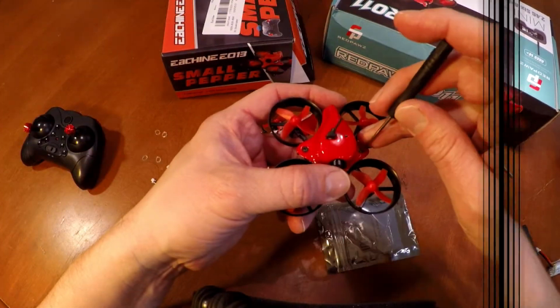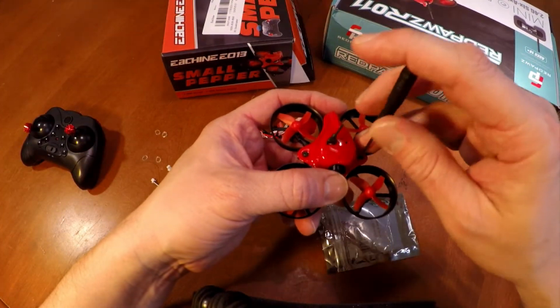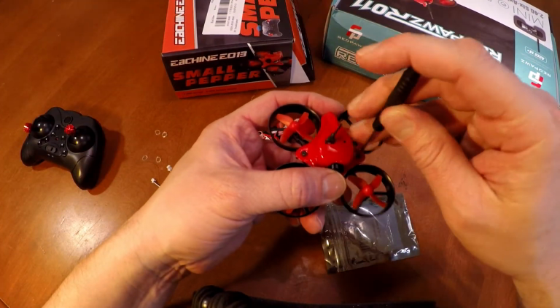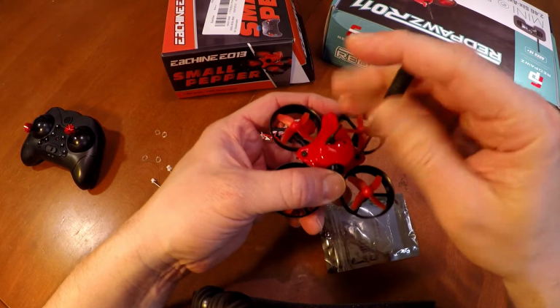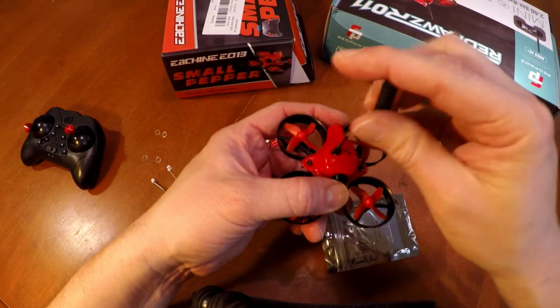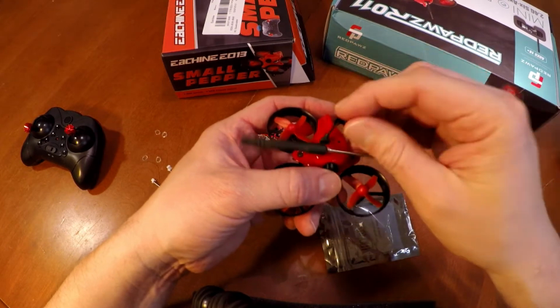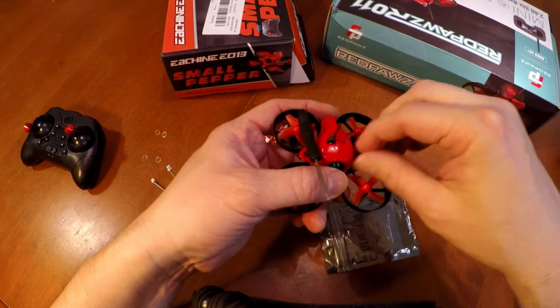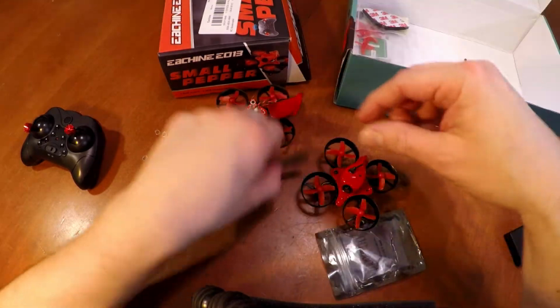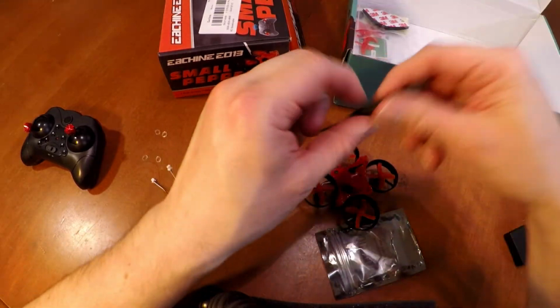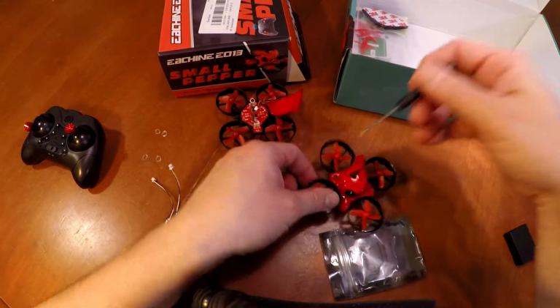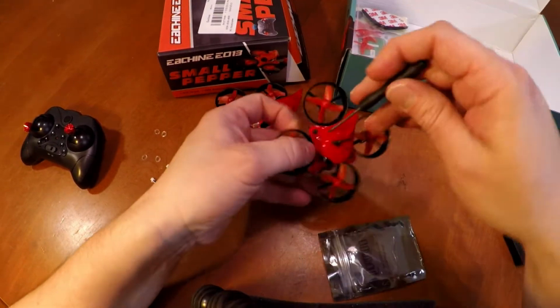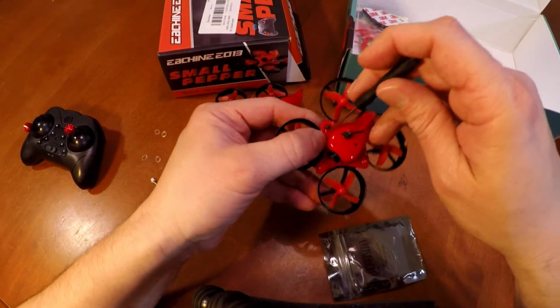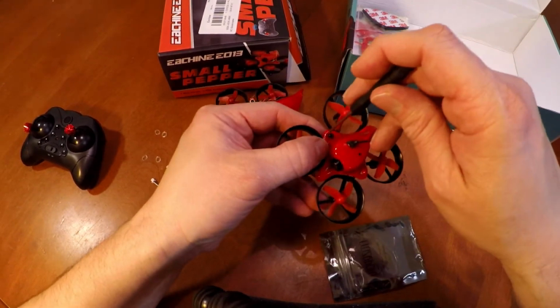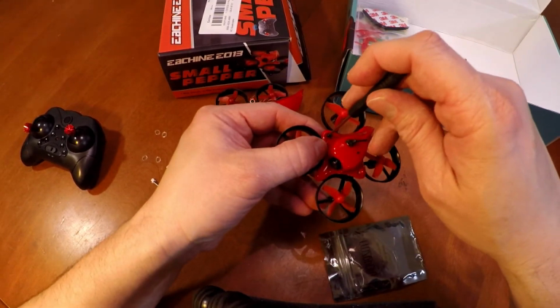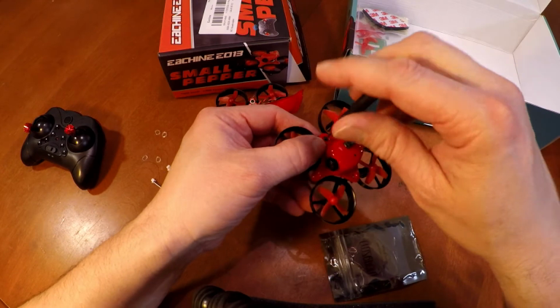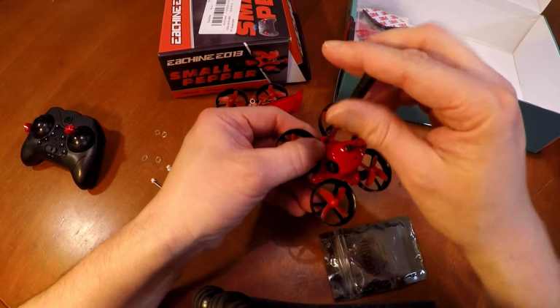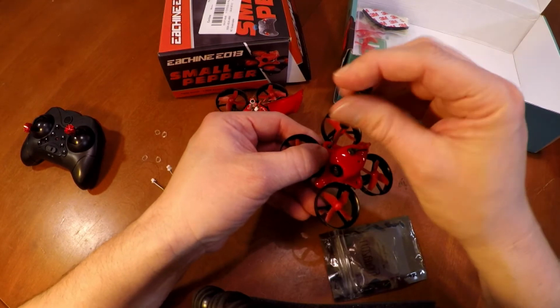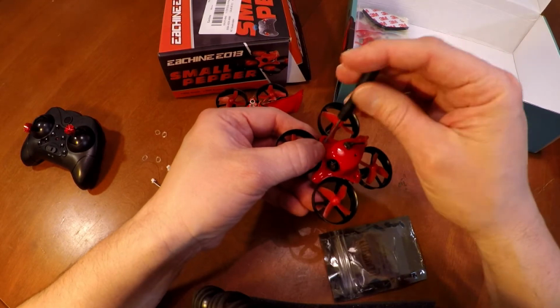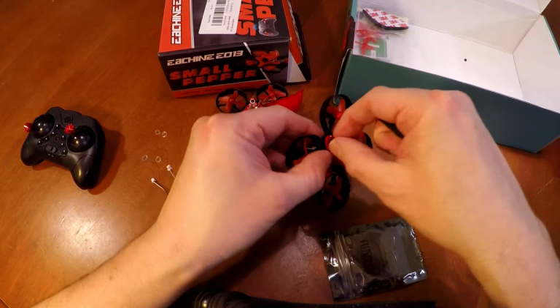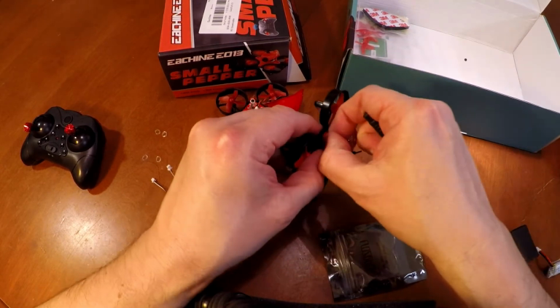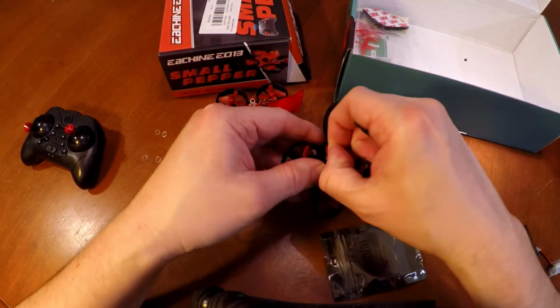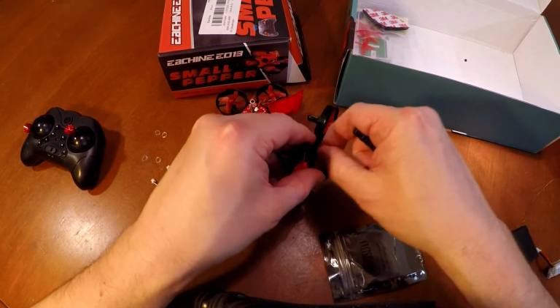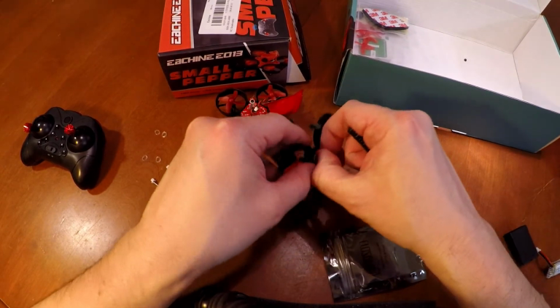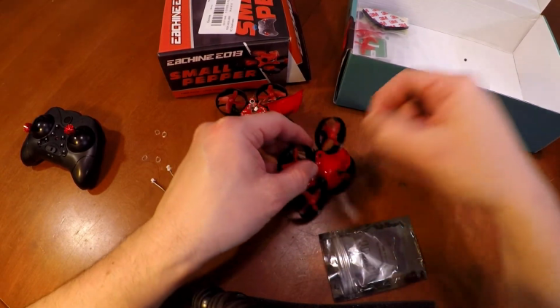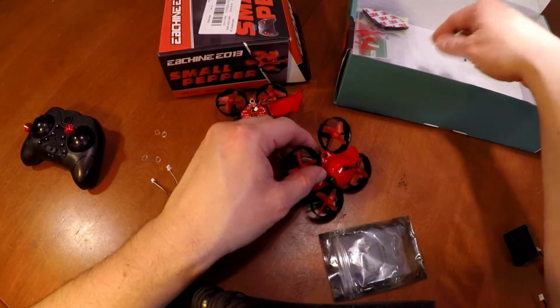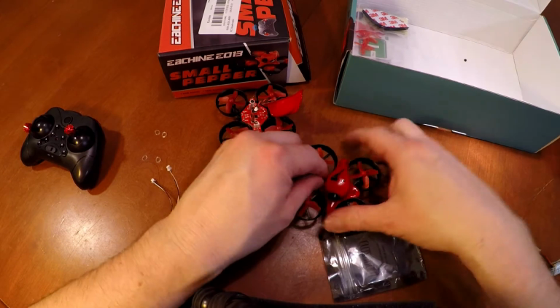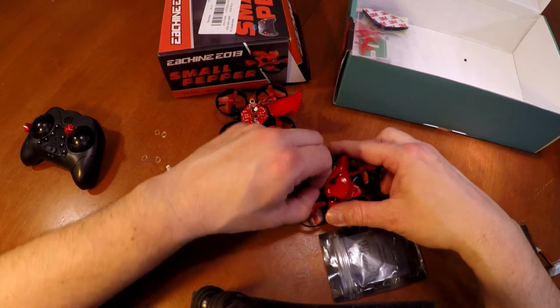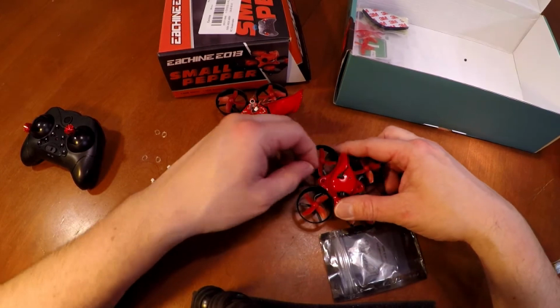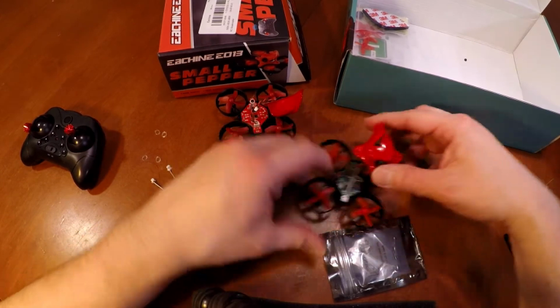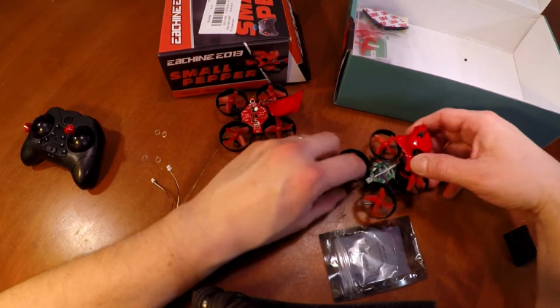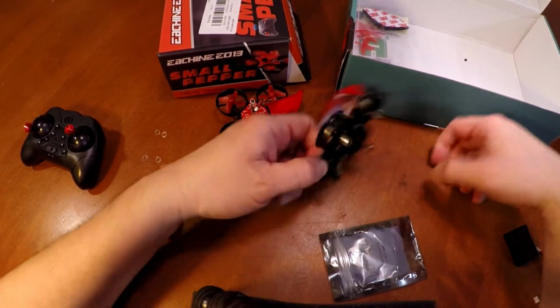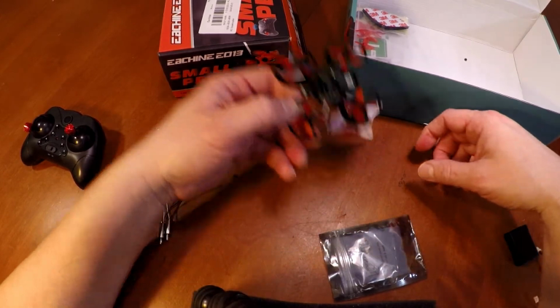I like that both the Eashin and the Red Paws come with this nice little screwdriver. That comes in handy, I gotta tell ya. I like that screwdriver — it's good to have.